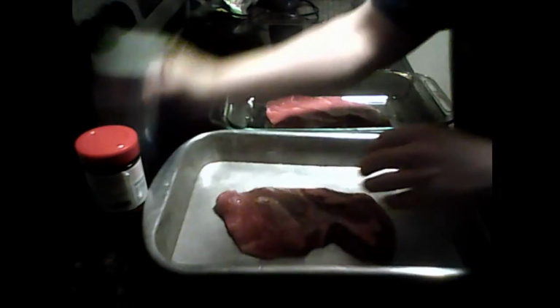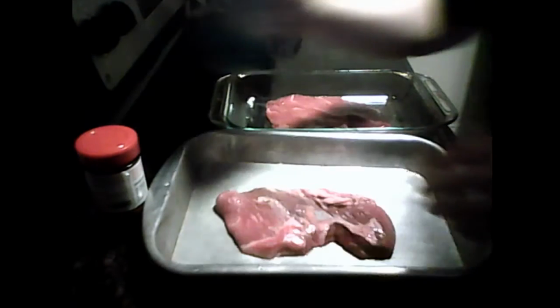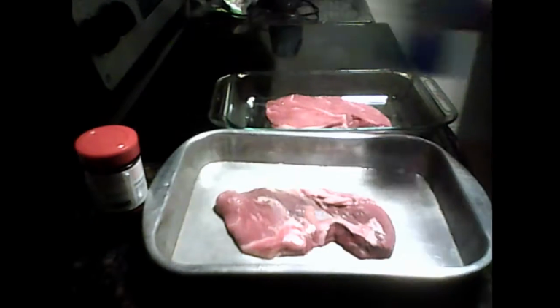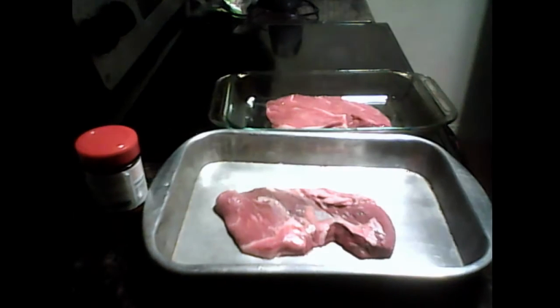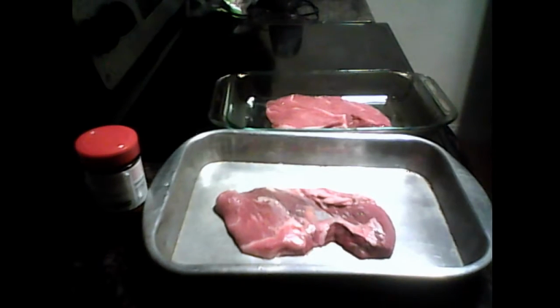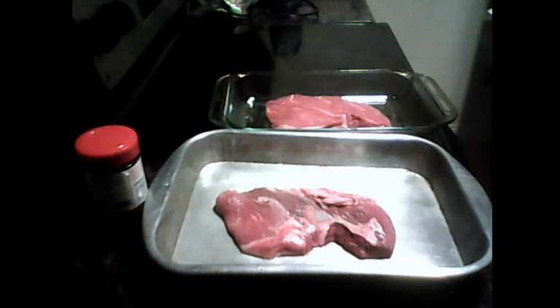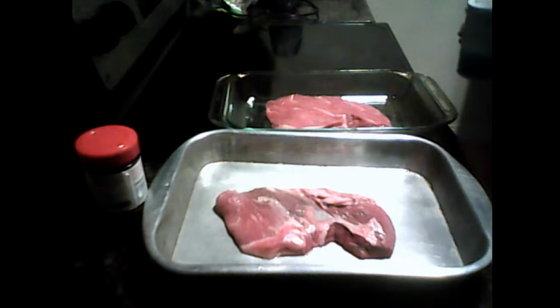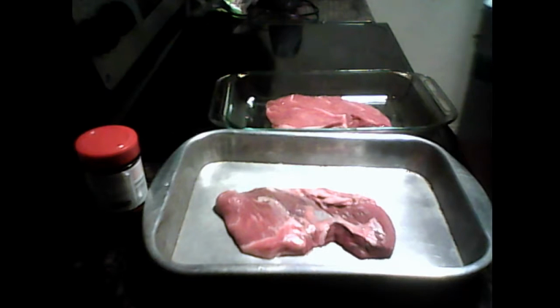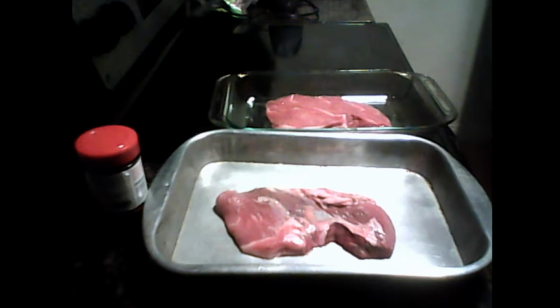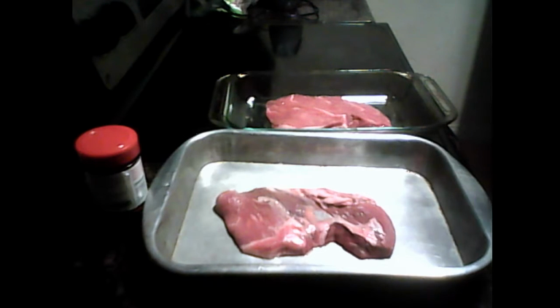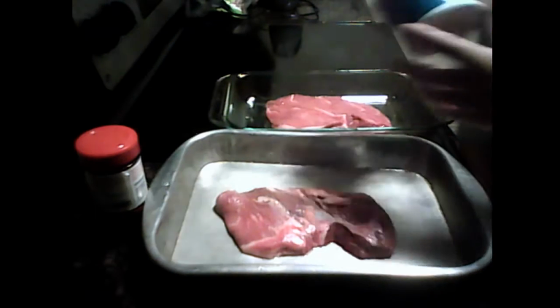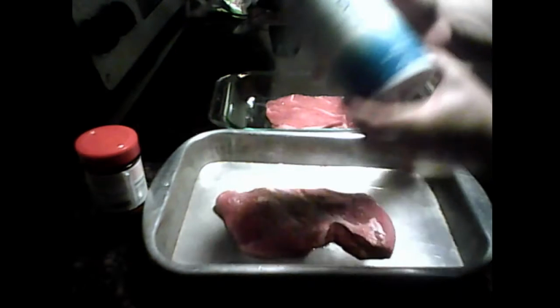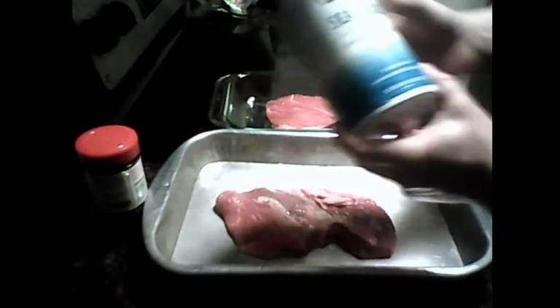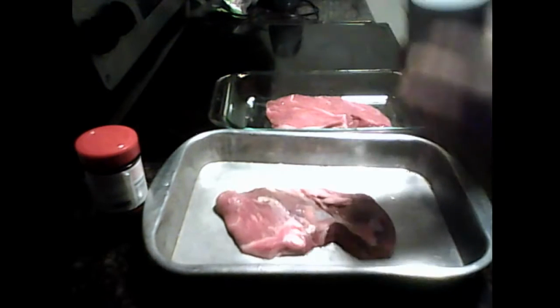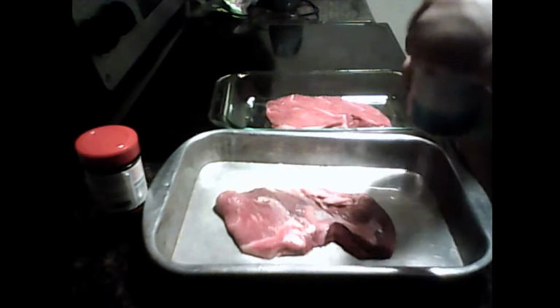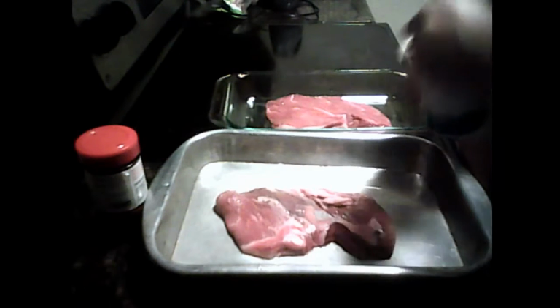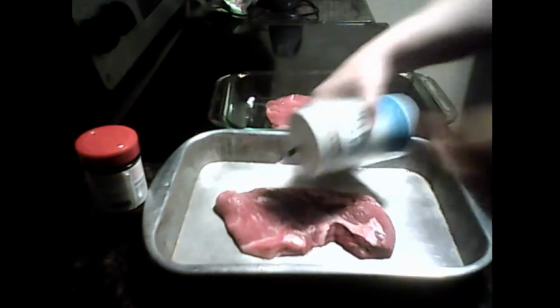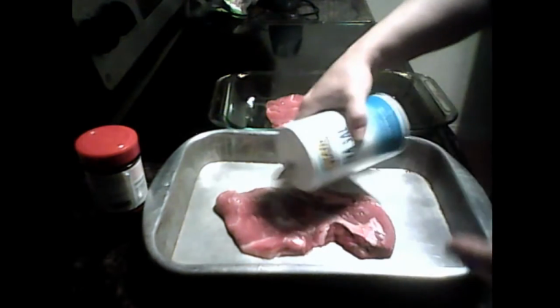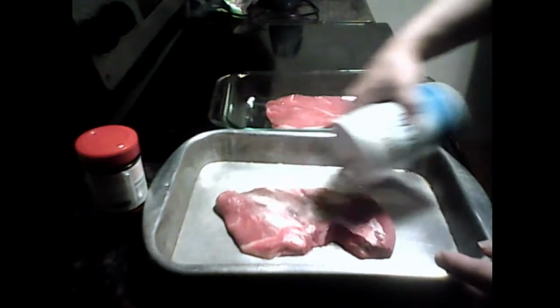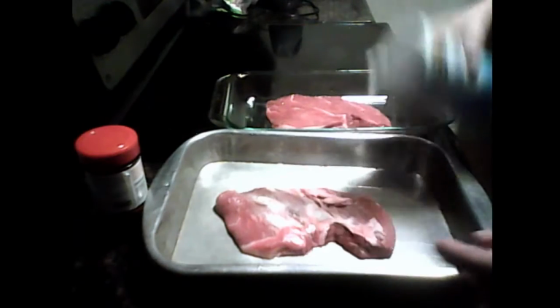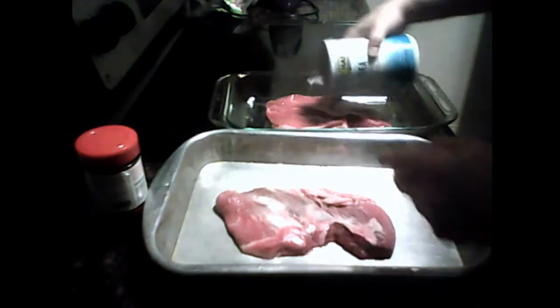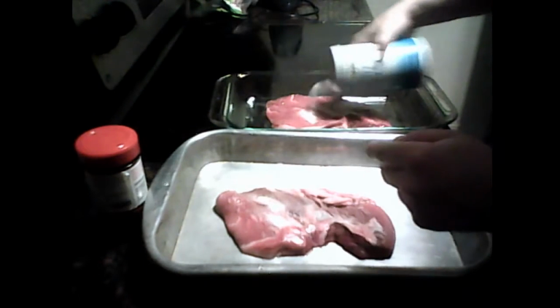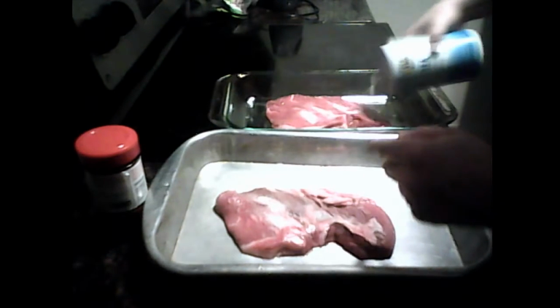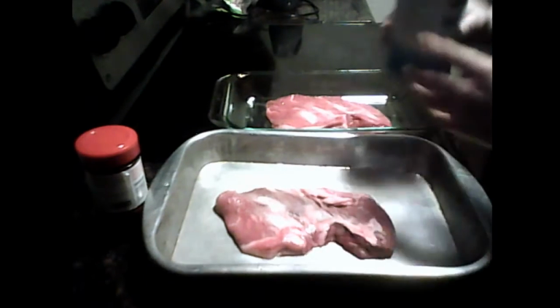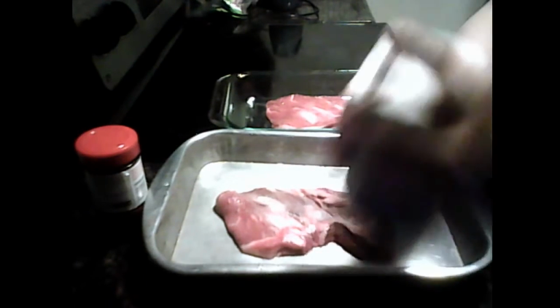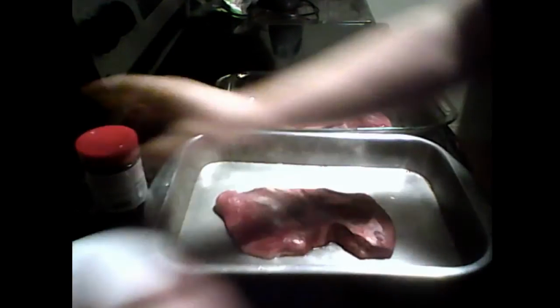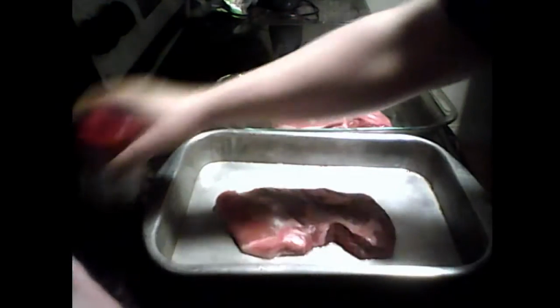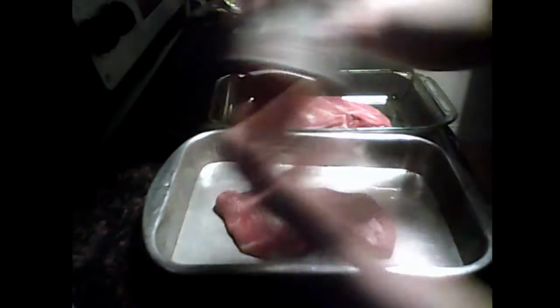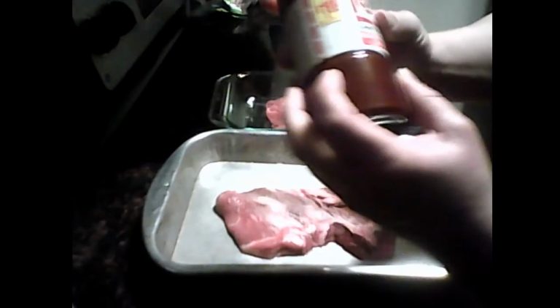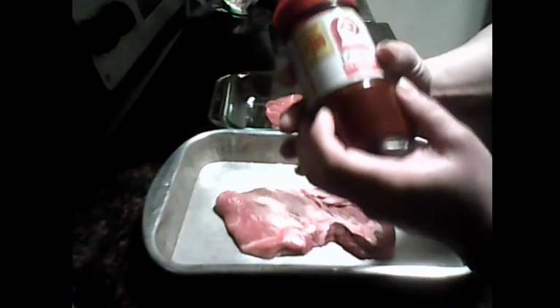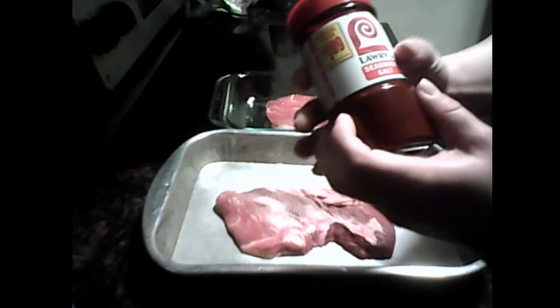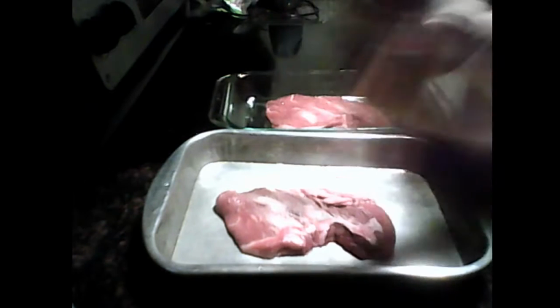We're going to cook some steaks for the 4th of July and we're putting sea salt — a little bit of sea salt here, a little bit of sea salt here. And we're also putting in seasoning salt.